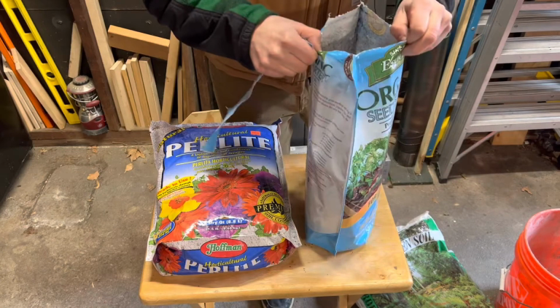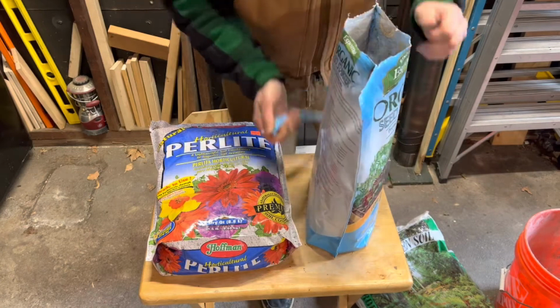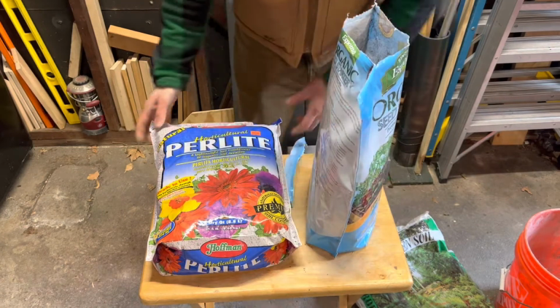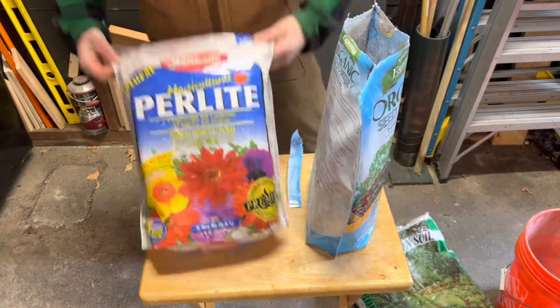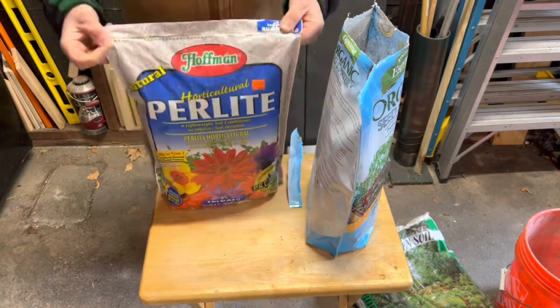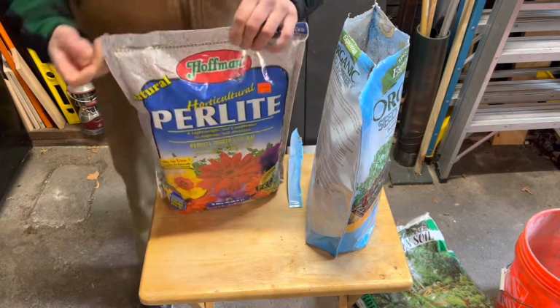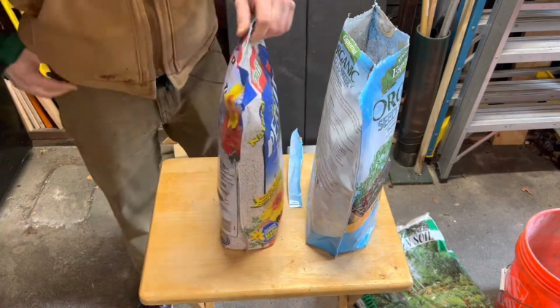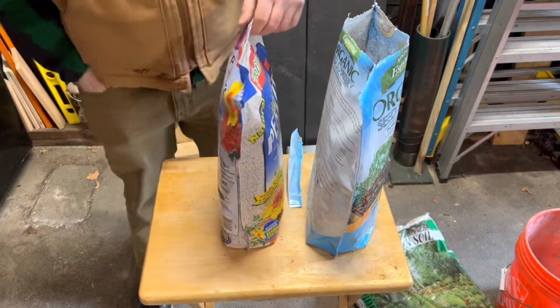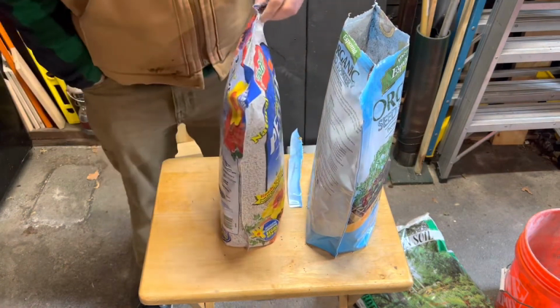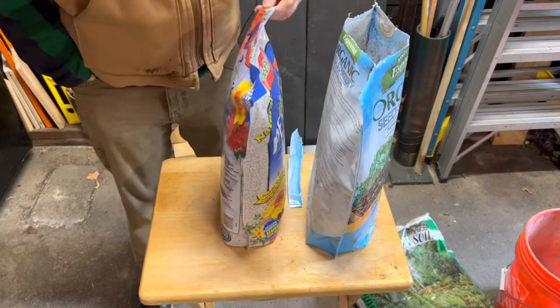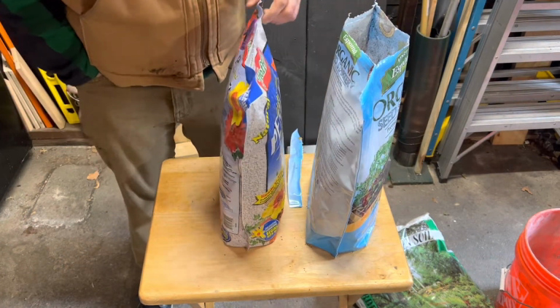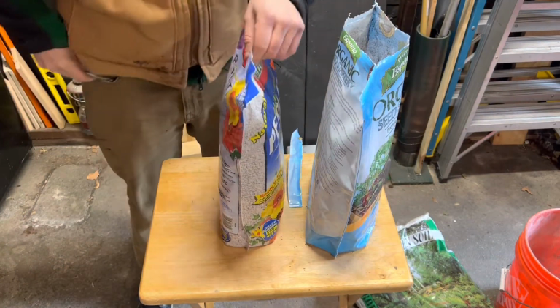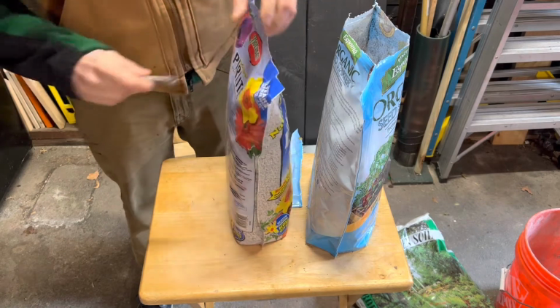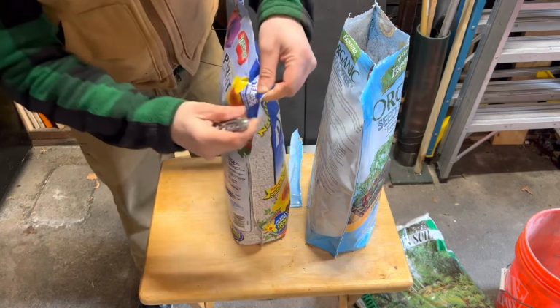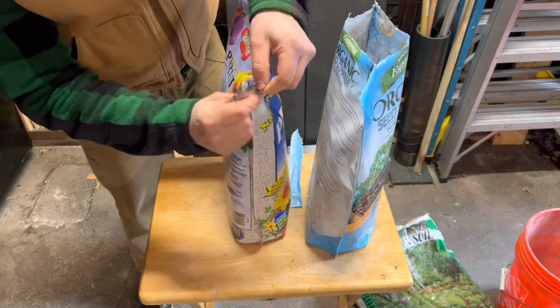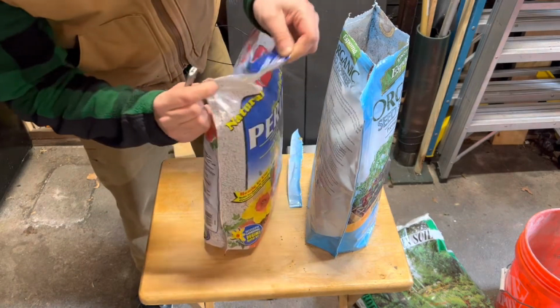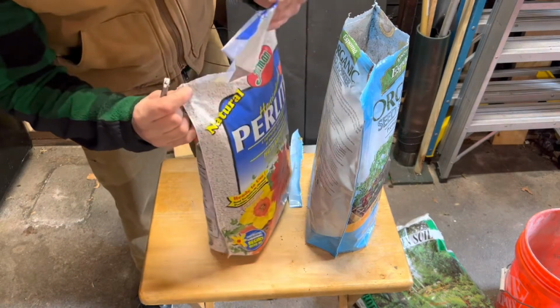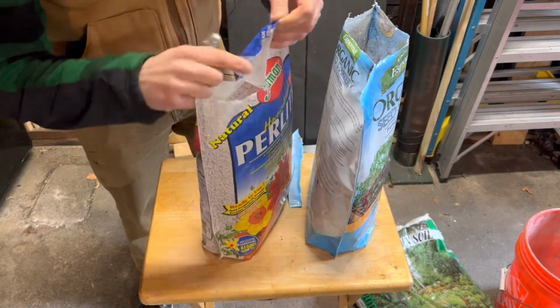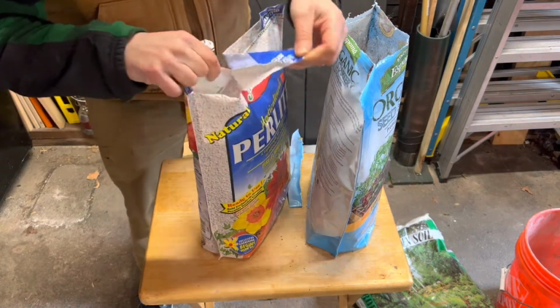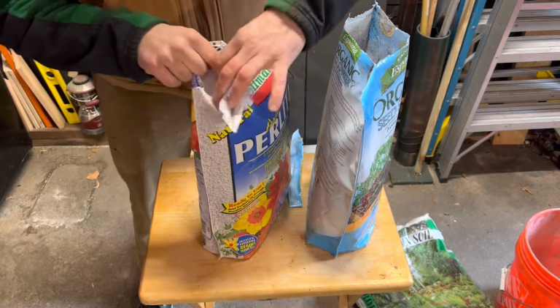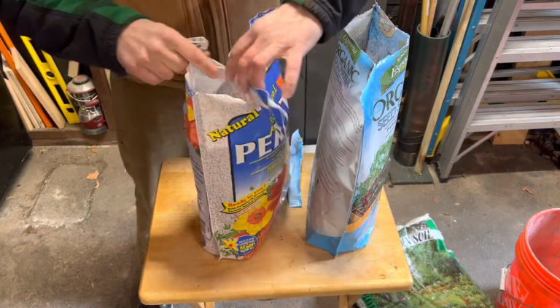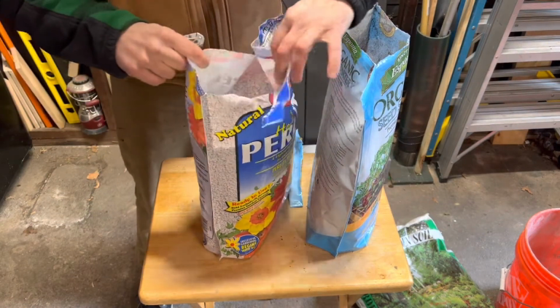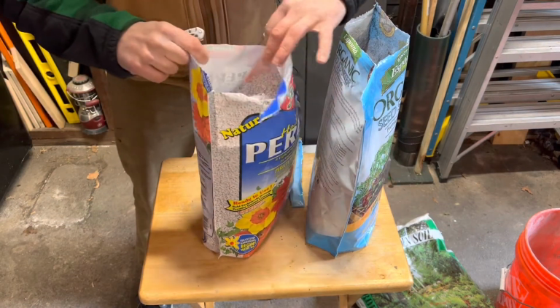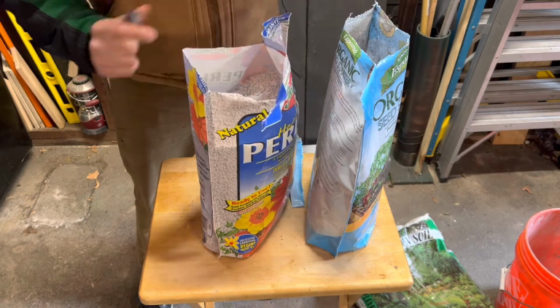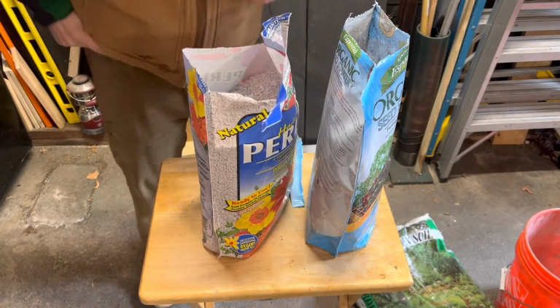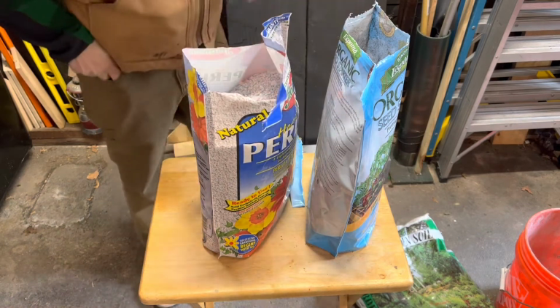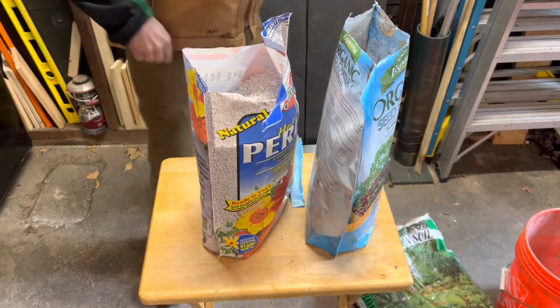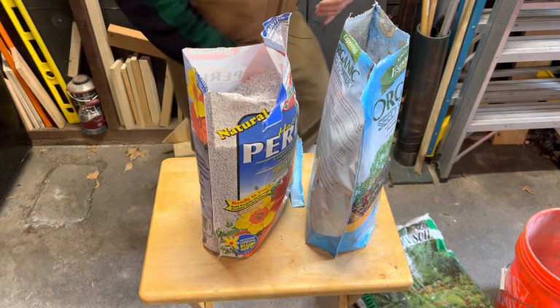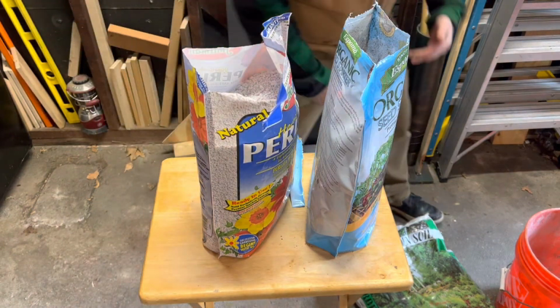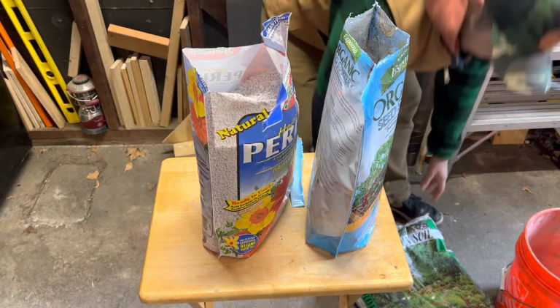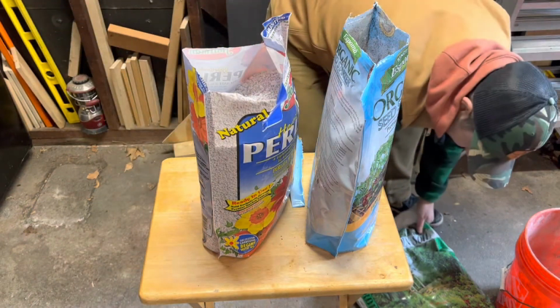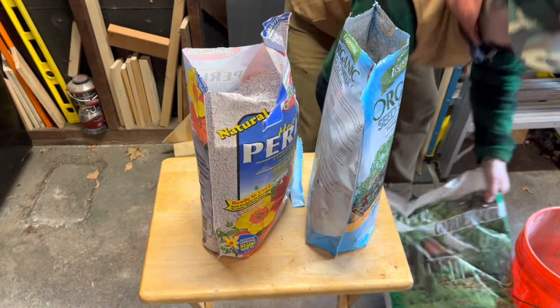I'm trying to show you something that's going to keep the soil more aerated and essentially more dry, because the roots you're trying to grow need air and moisture — but not a bog of sogginess that promotes bacteria and rot to develop on your cuttings before they make roots. So what I'm doing with the seed starting soil and the perlite is trying to create a lighter, airier, less dense soil.